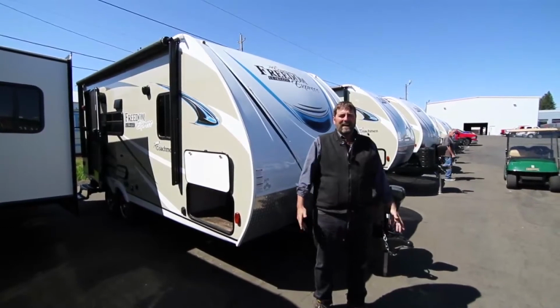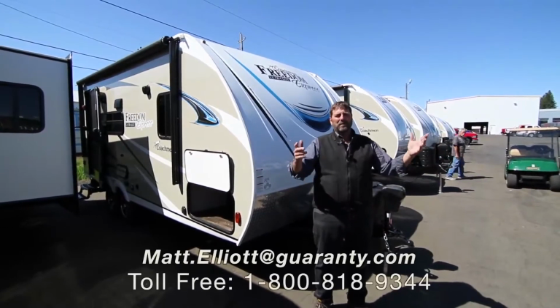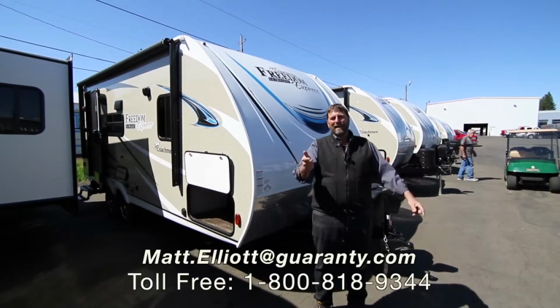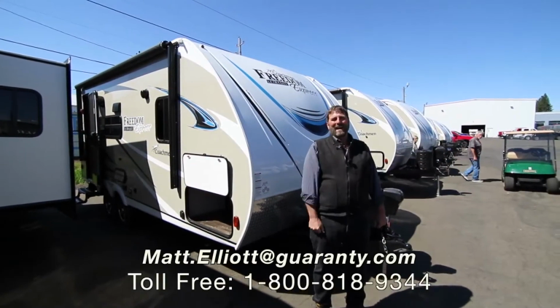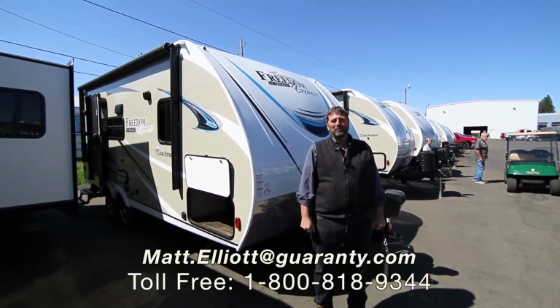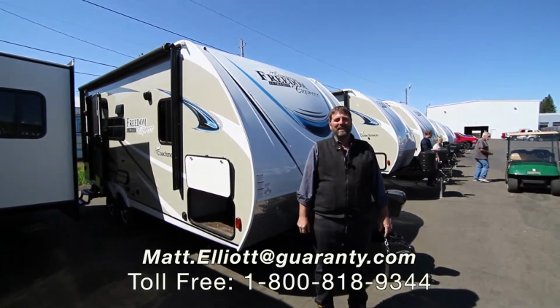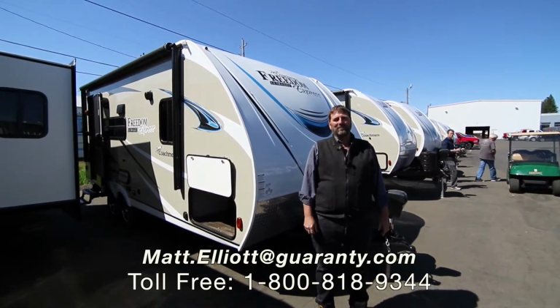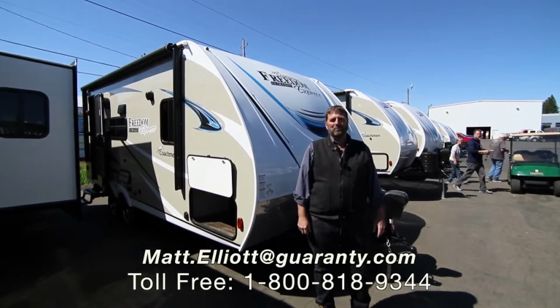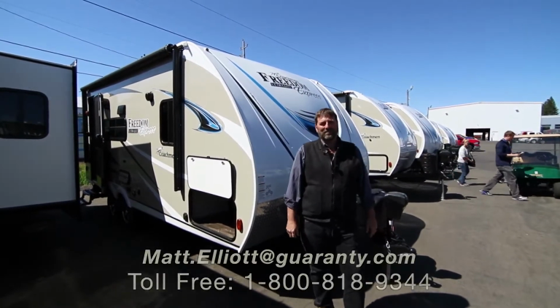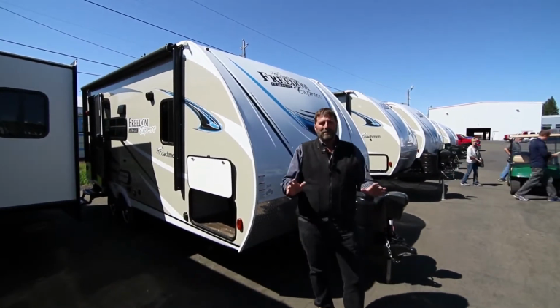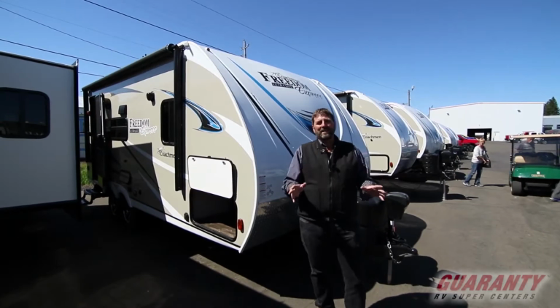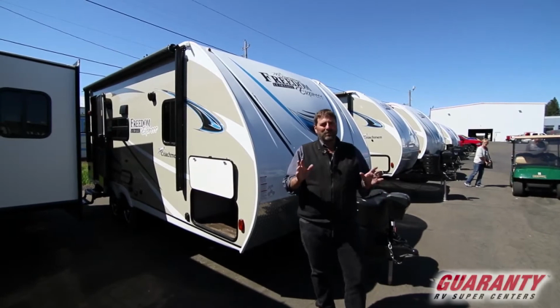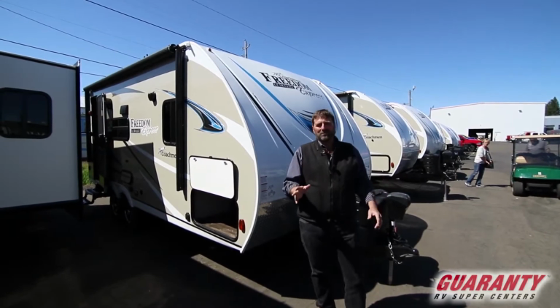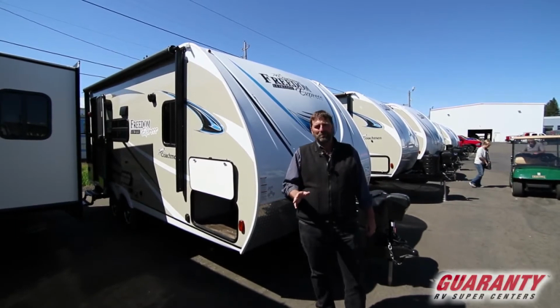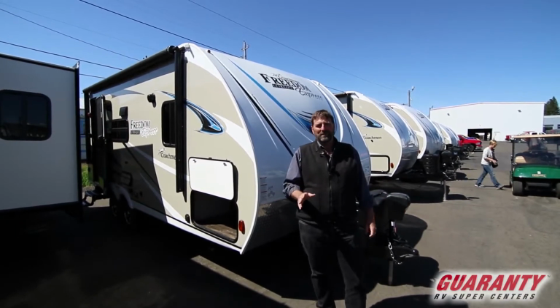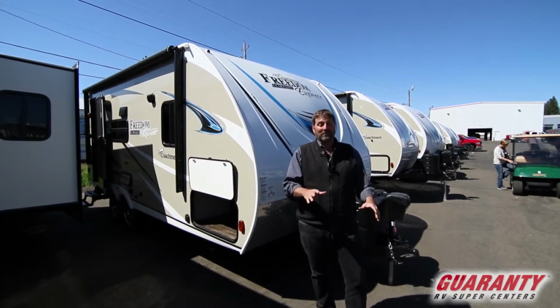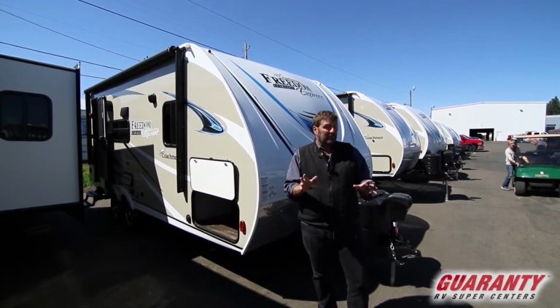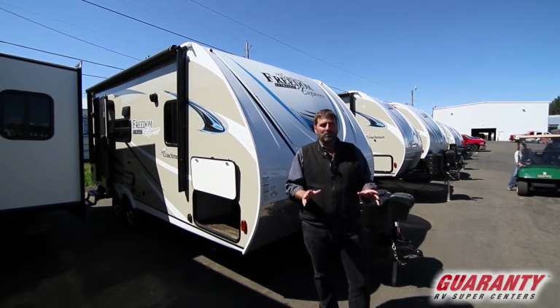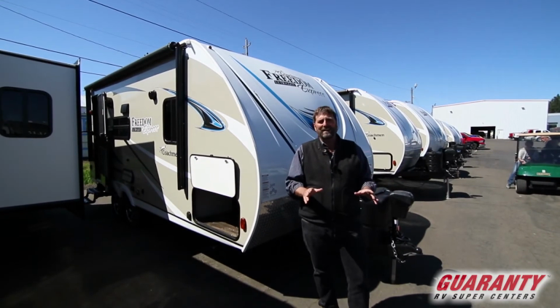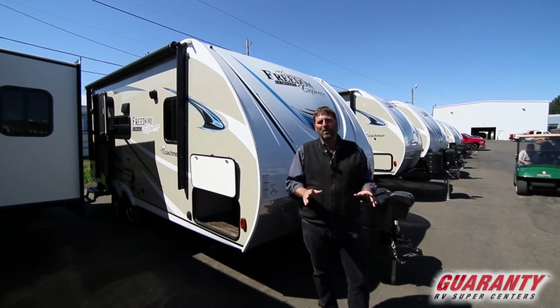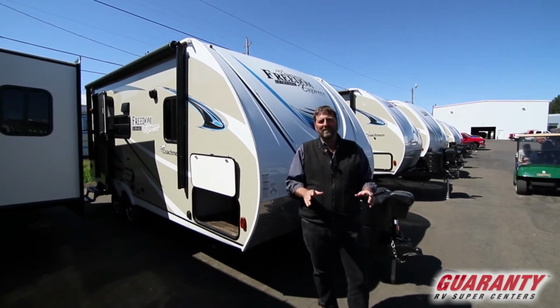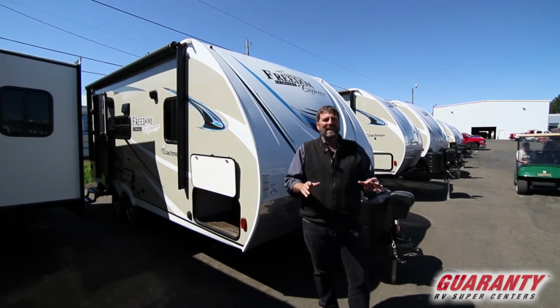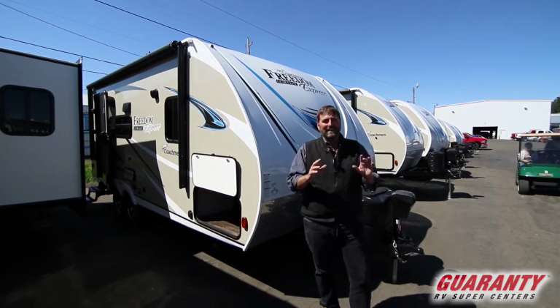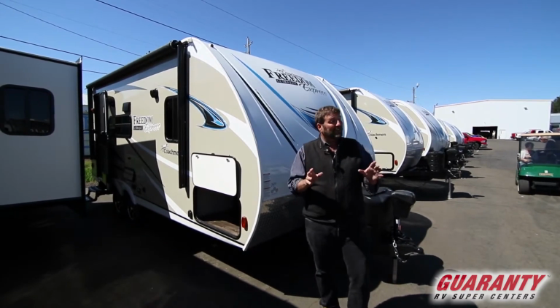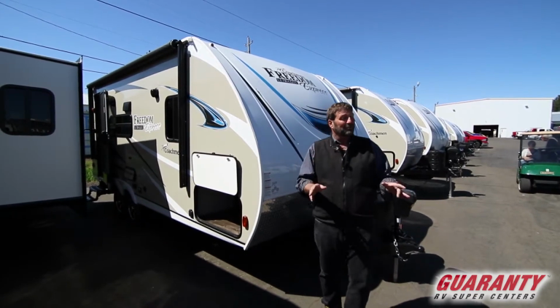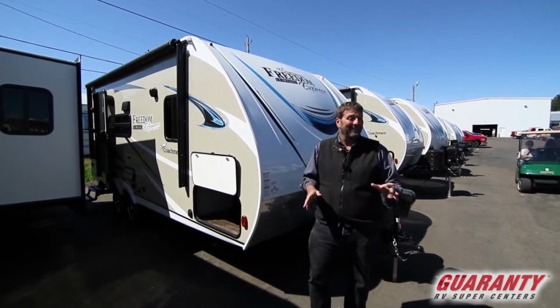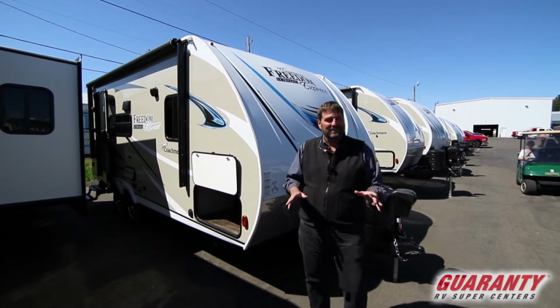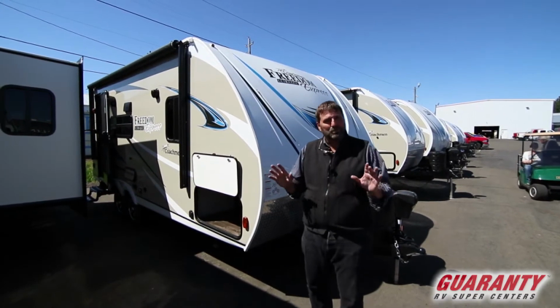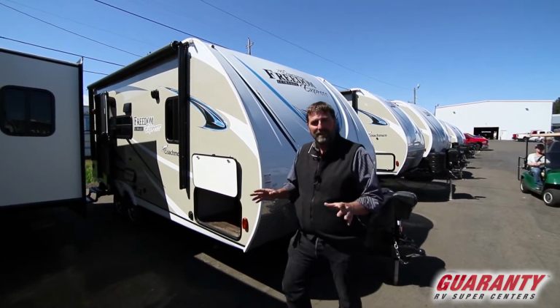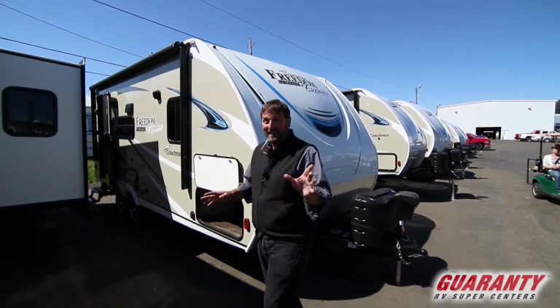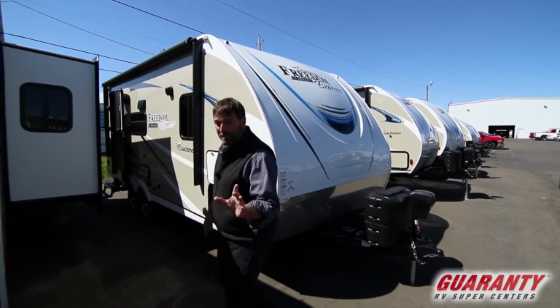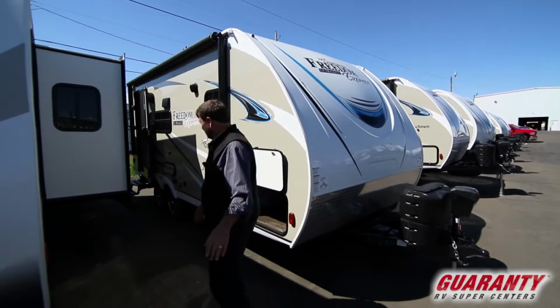Hi everybody, my name is Matt Elliott. Welcome to Guaranty RV Supercenters. I'm here today to show you a great trailer from Coachmen. This is a Freedom Express 192 RBS and it's a really cool little trailer. I think you'll like it. It's not too big but it's got some big features.